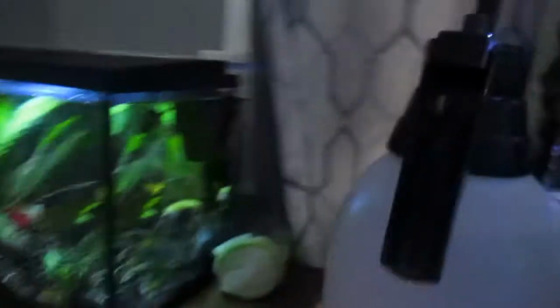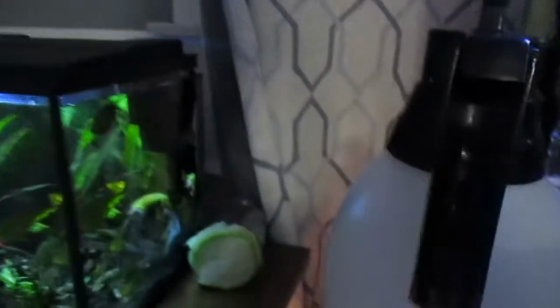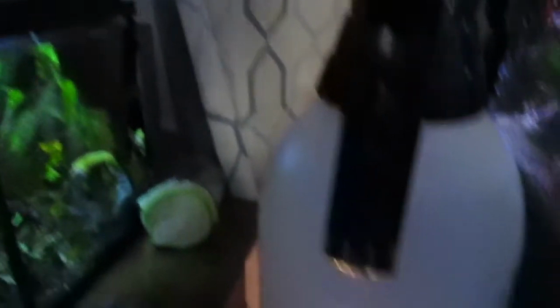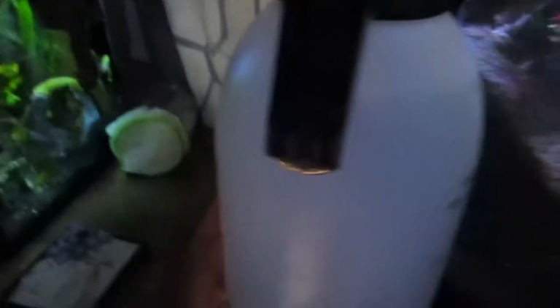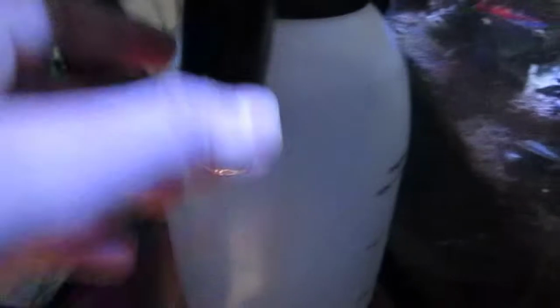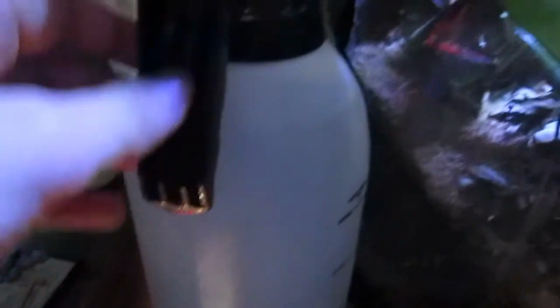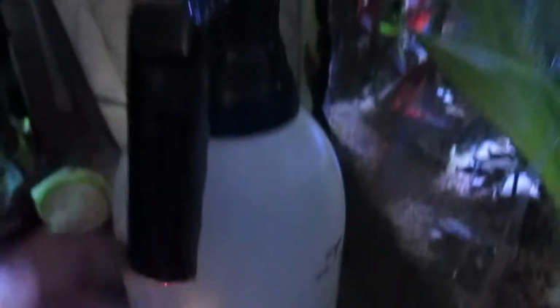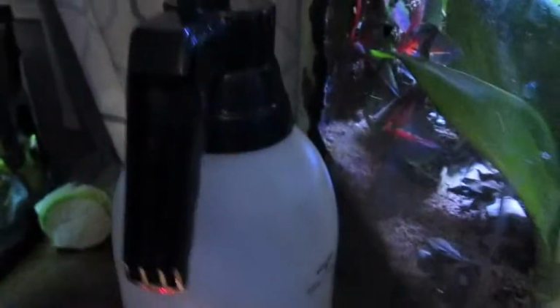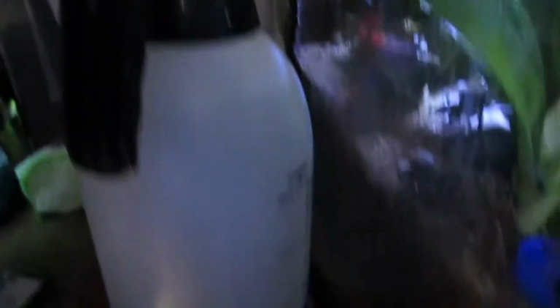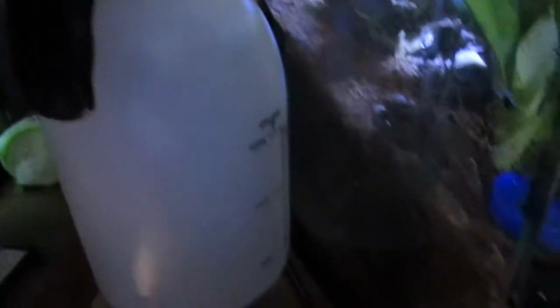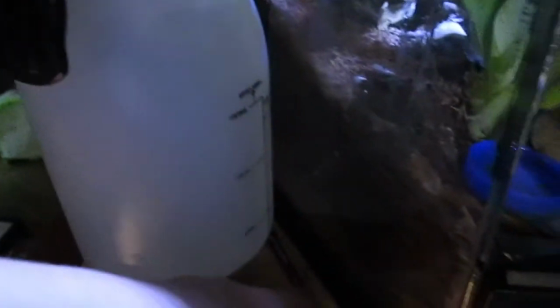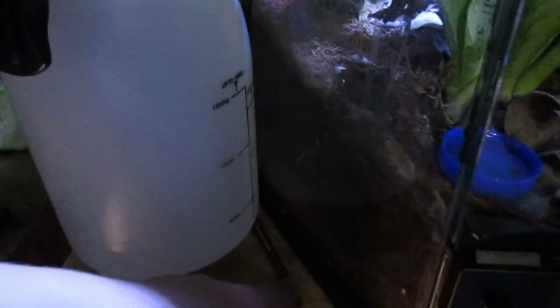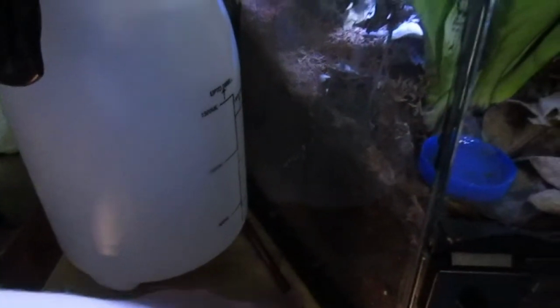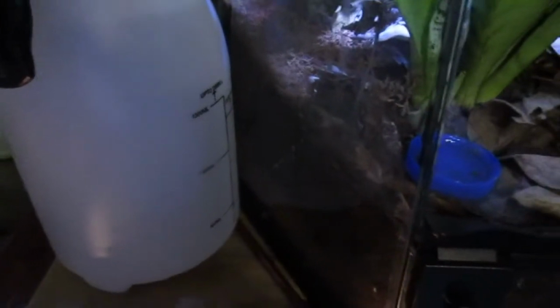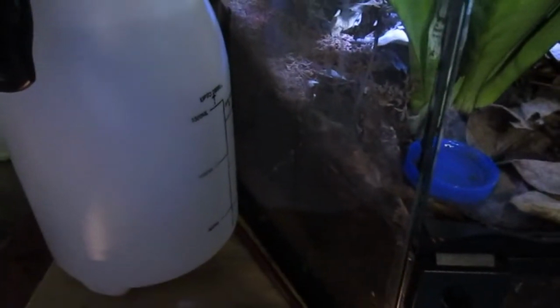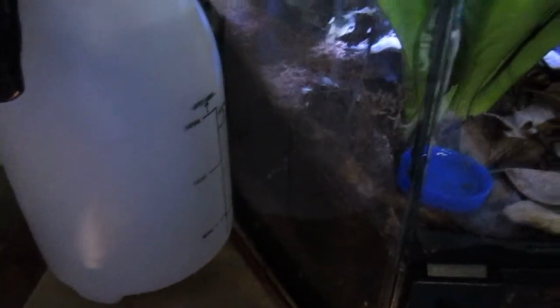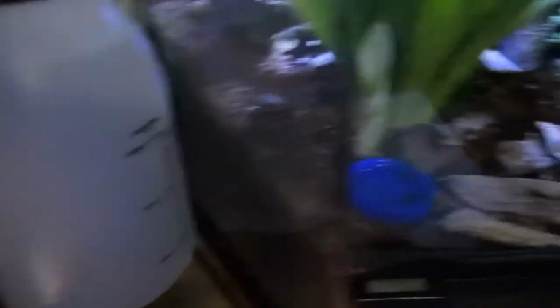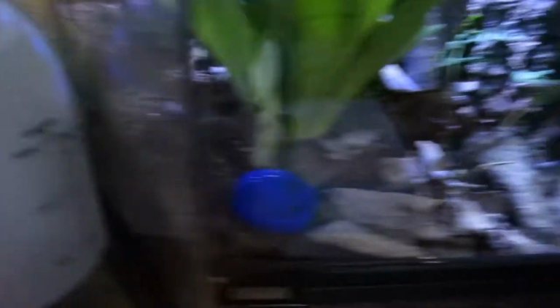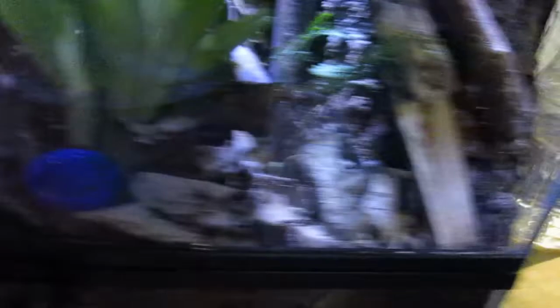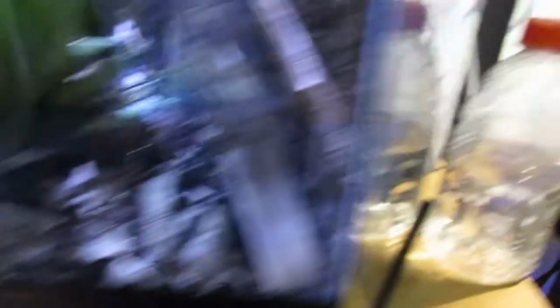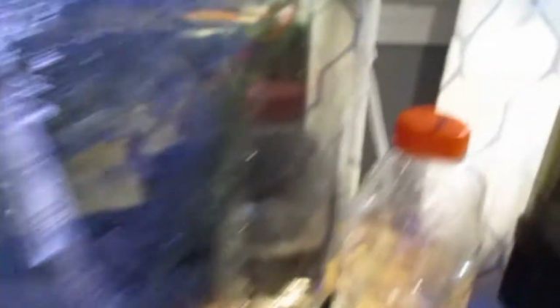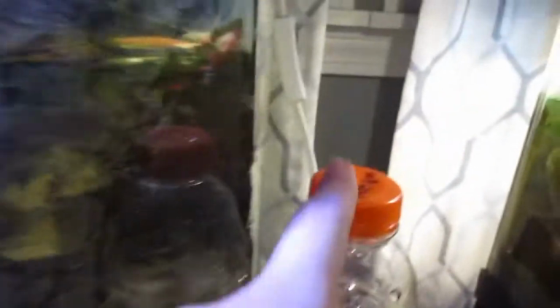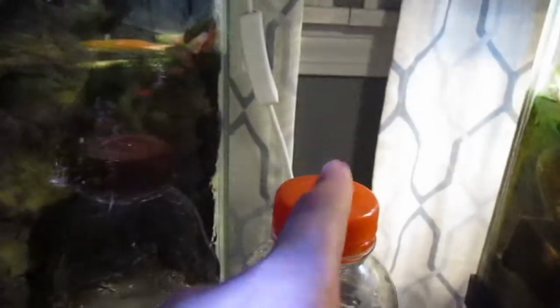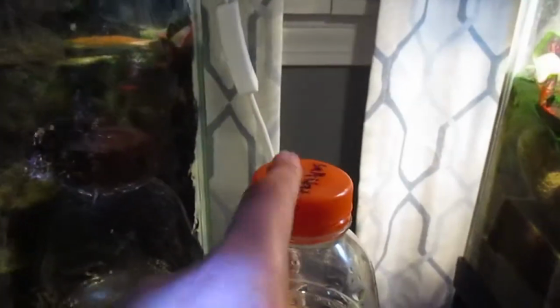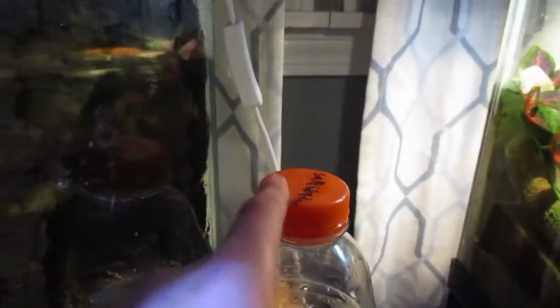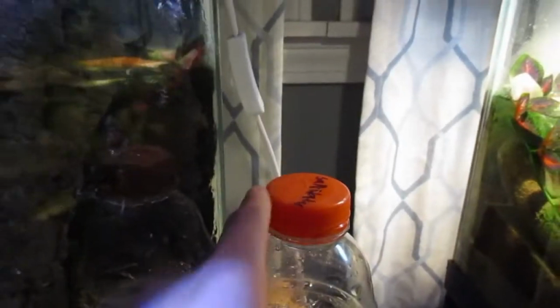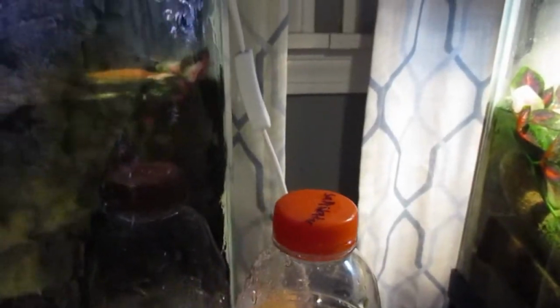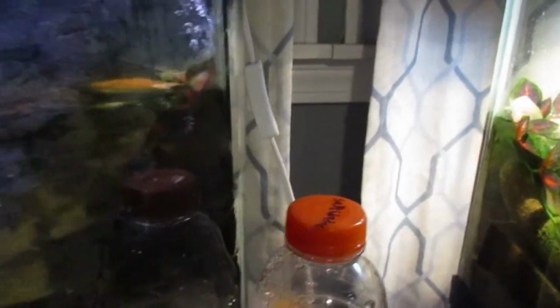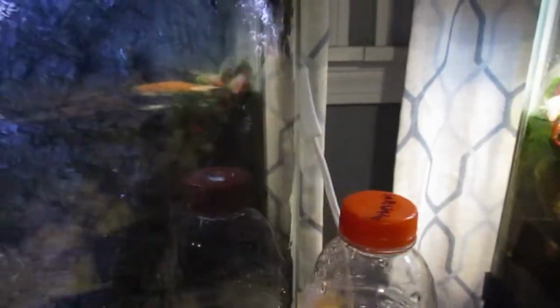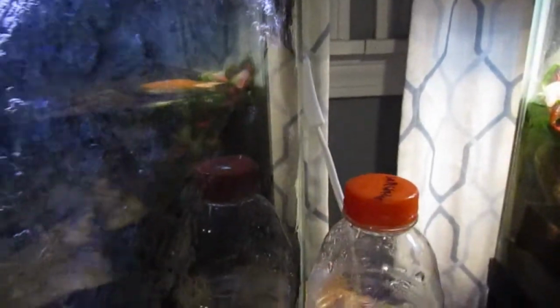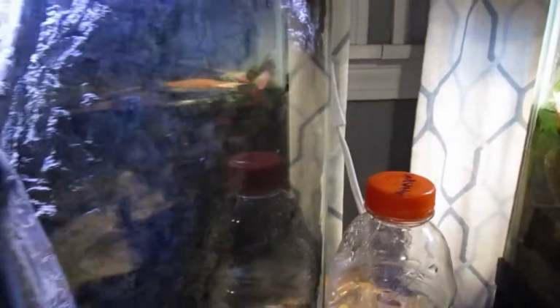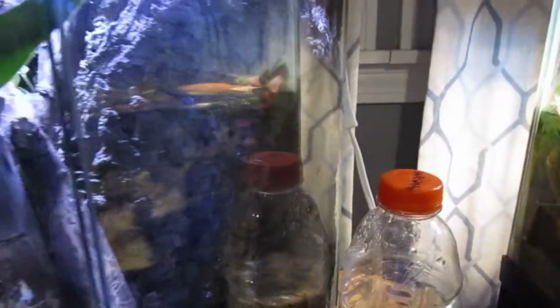If you want to check out Tarzan's rescue video it's linked in the description. Up here we just have a mister — see this paintbrush? — and his saltwater bottle.